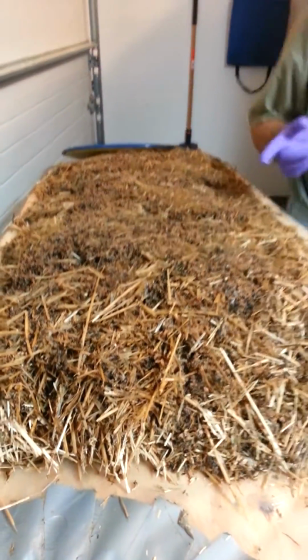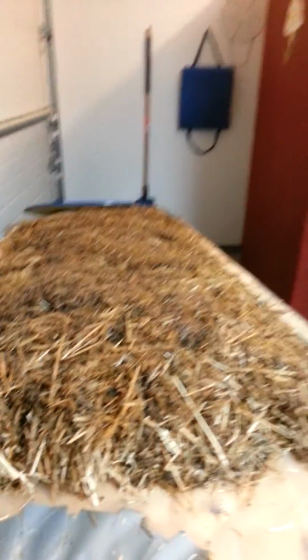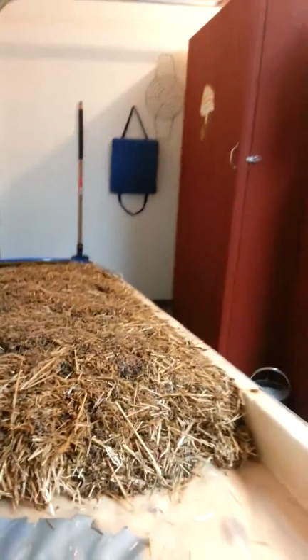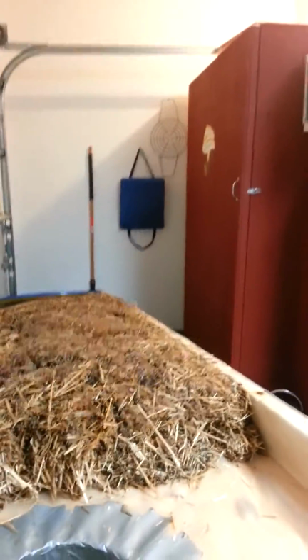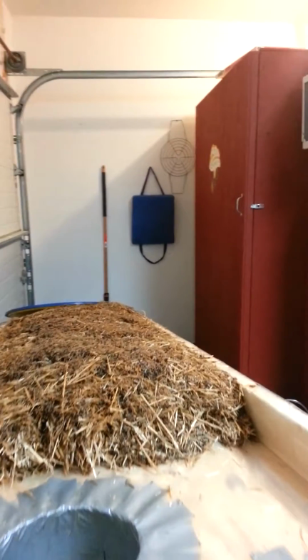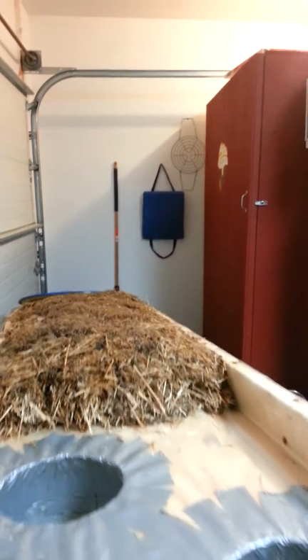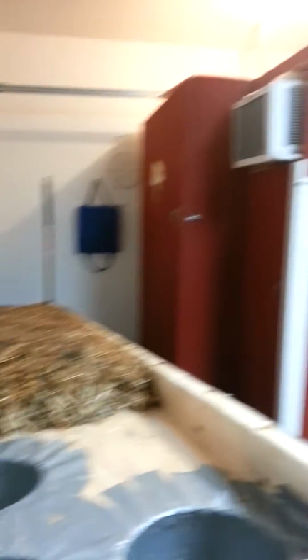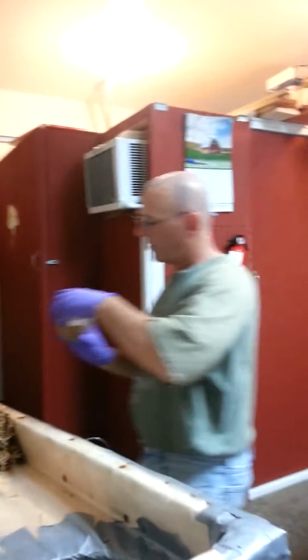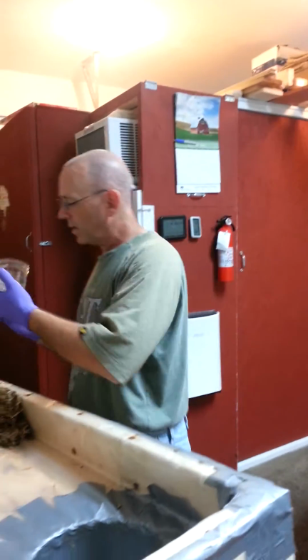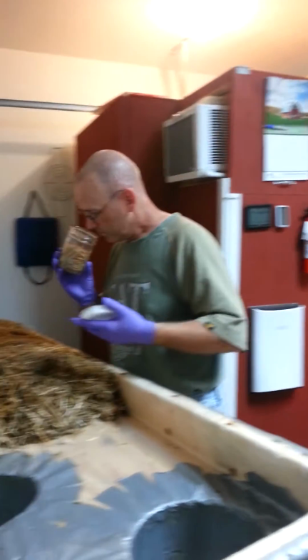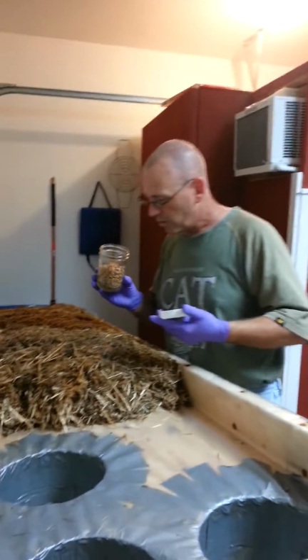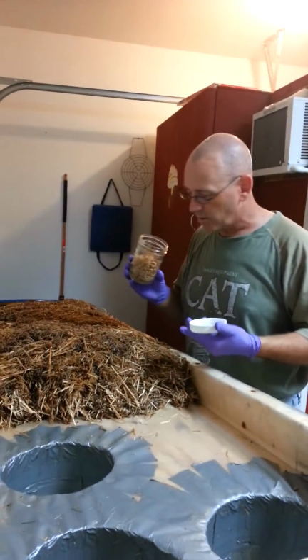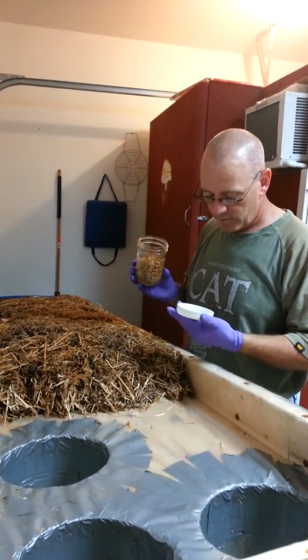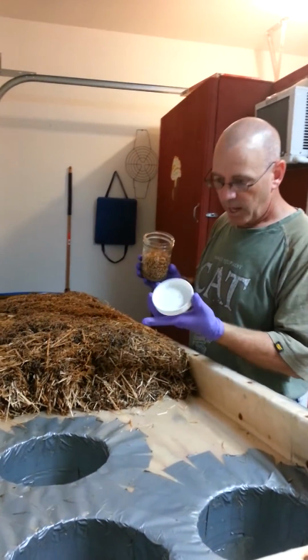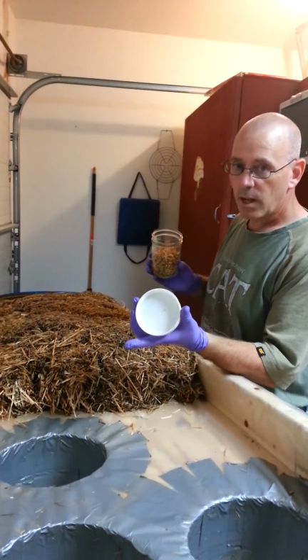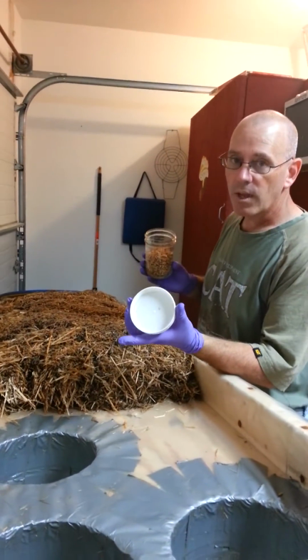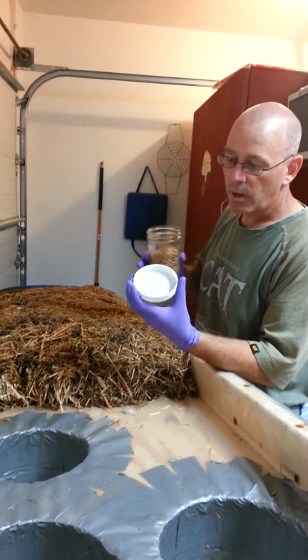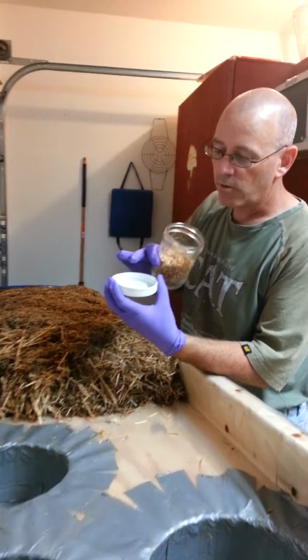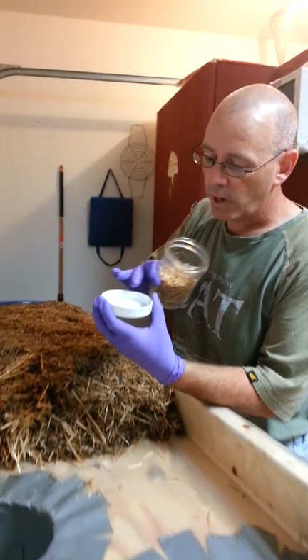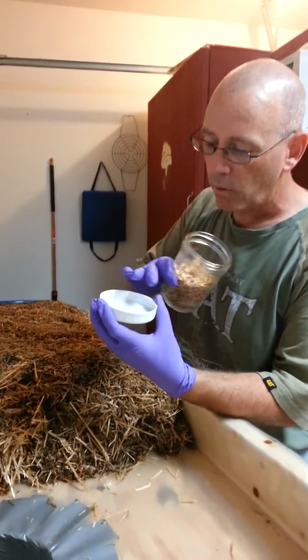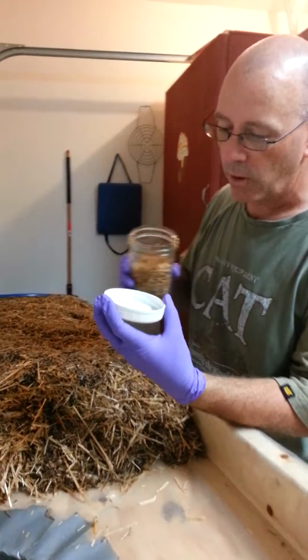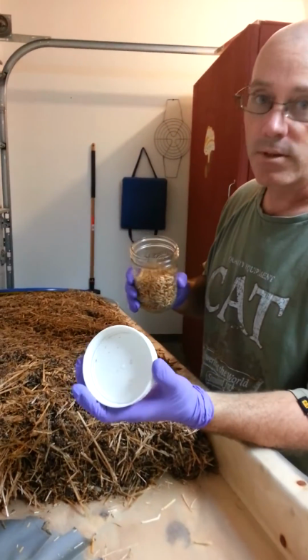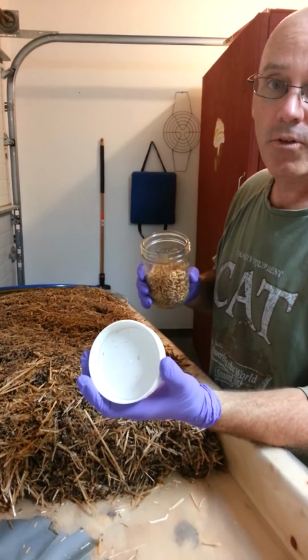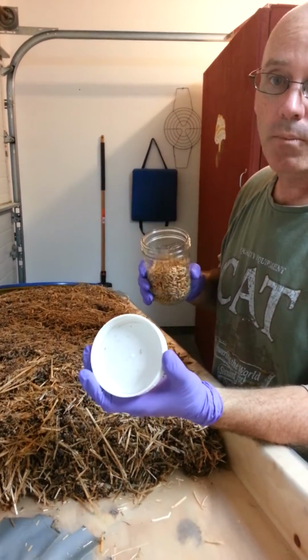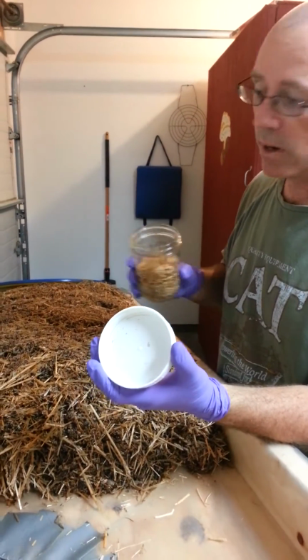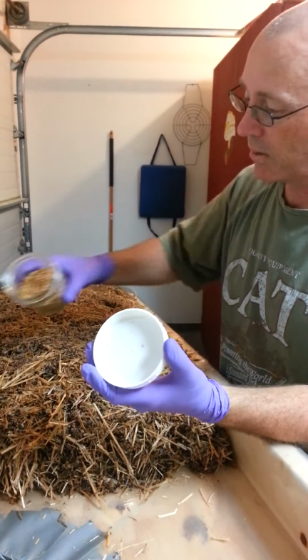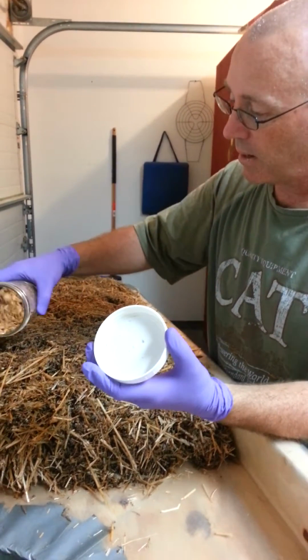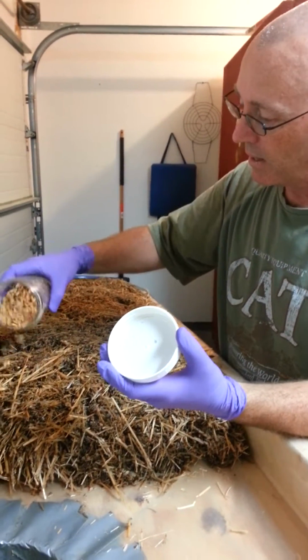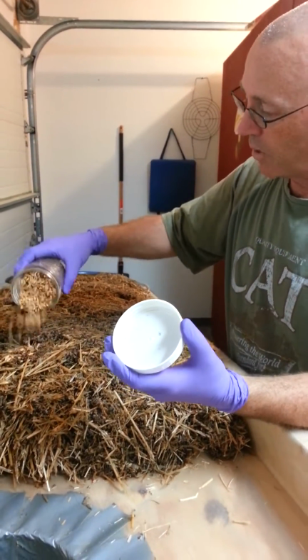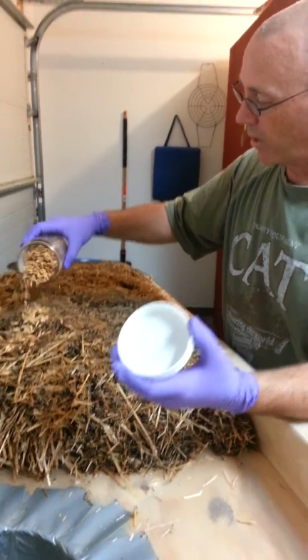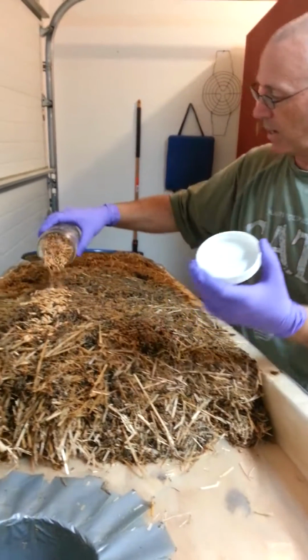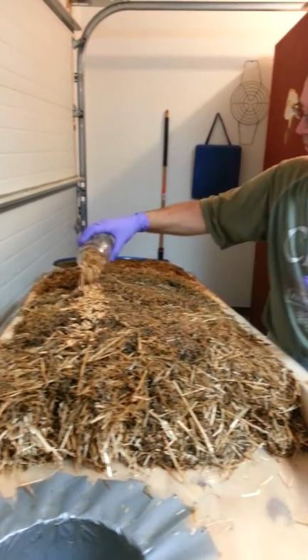So this is 54 pounds of pasteurized hay. We always give it a little sniff, and we look underneath the cap to make sure there's no green mold growing there. Usually if there's green mold, you're going to find it right there. And we just sprinkle it down in a row.